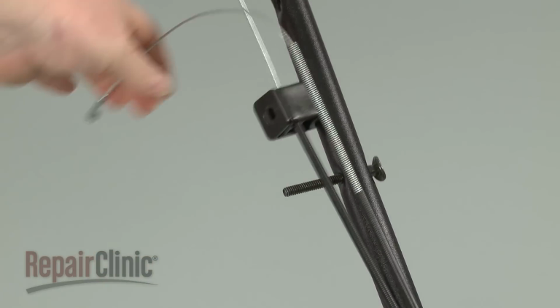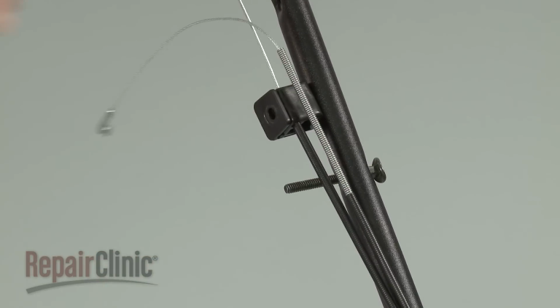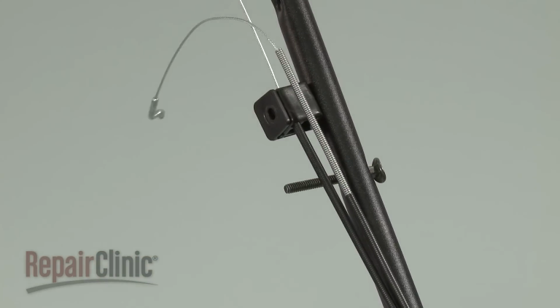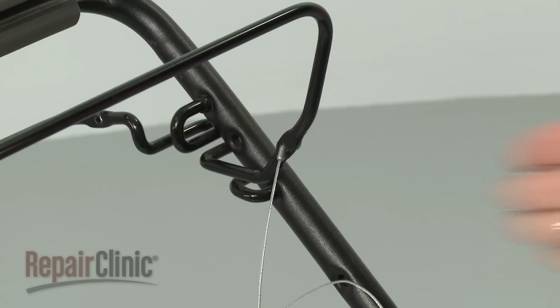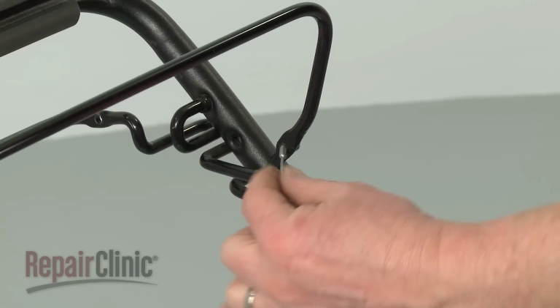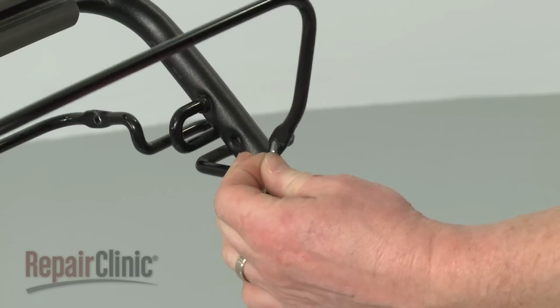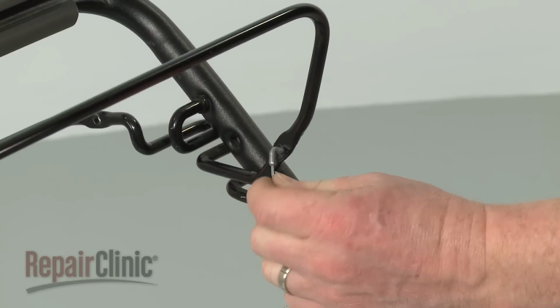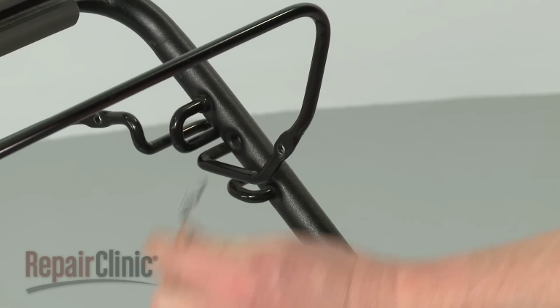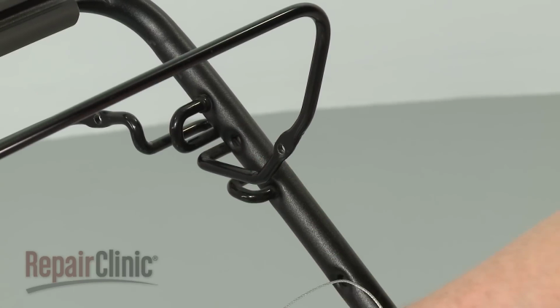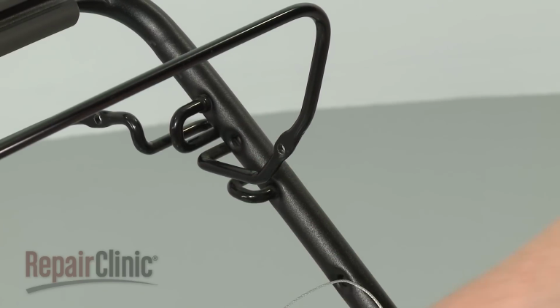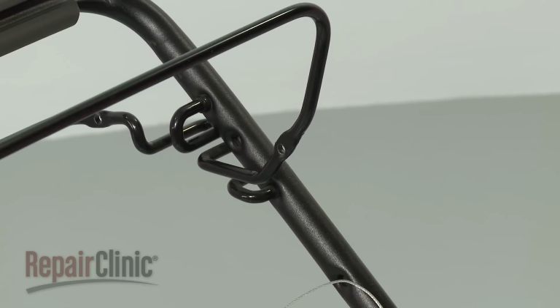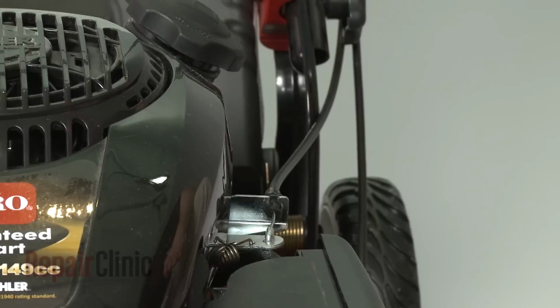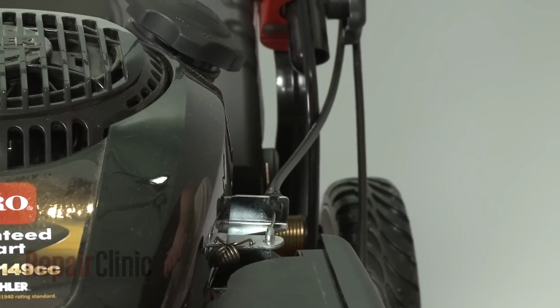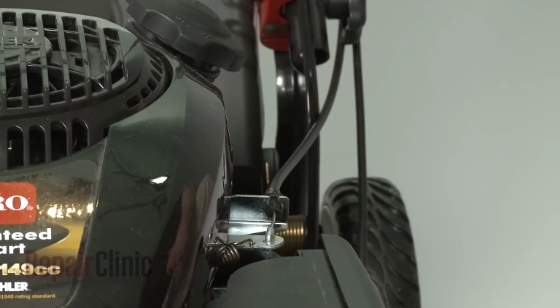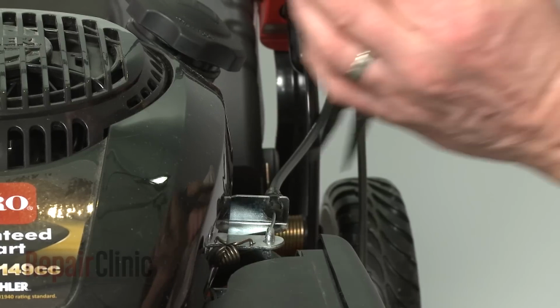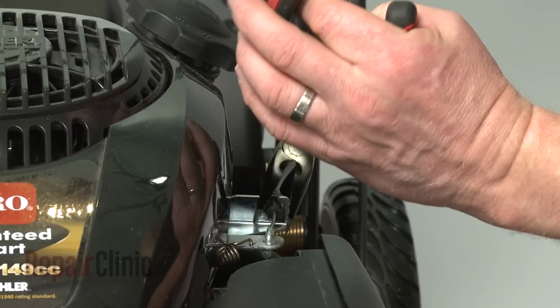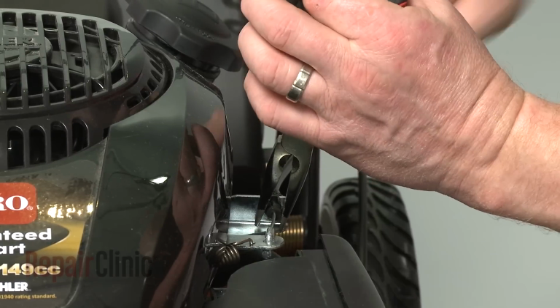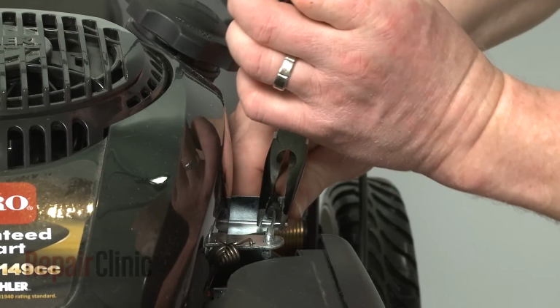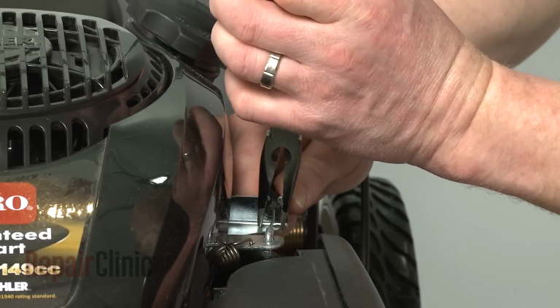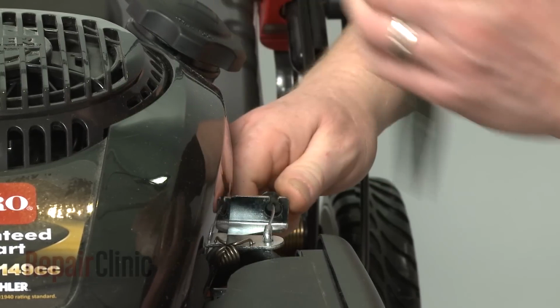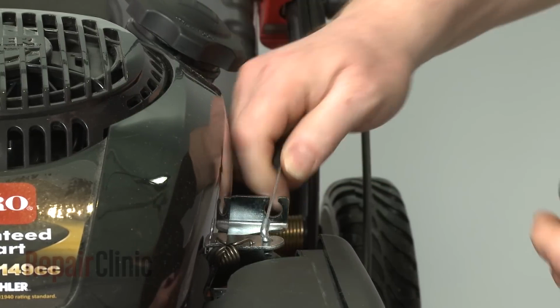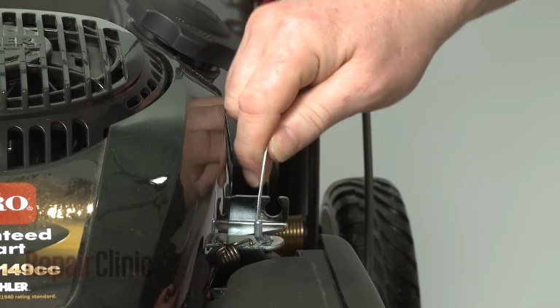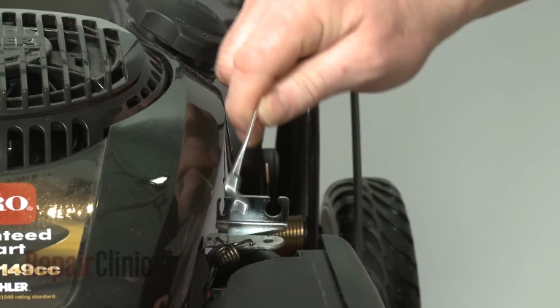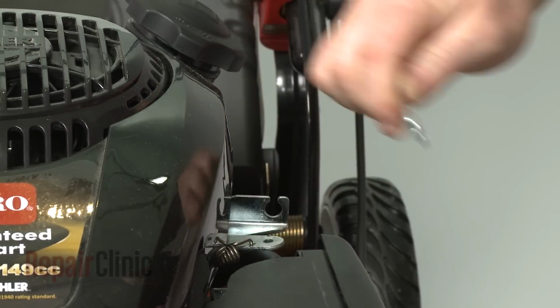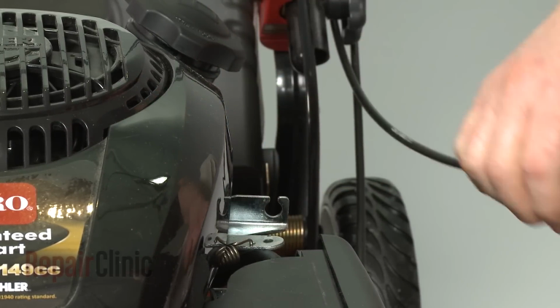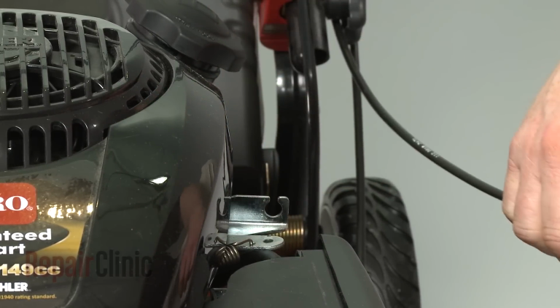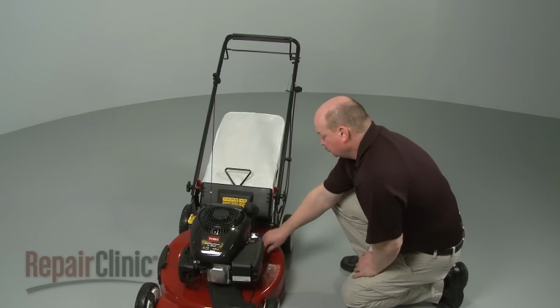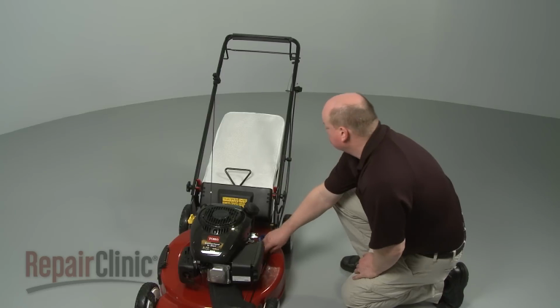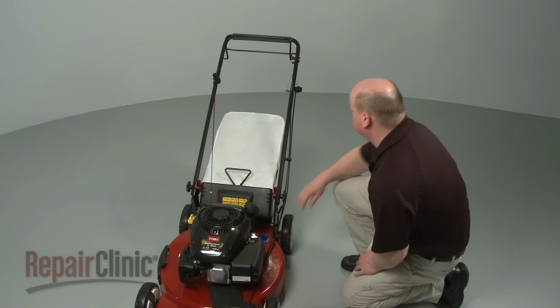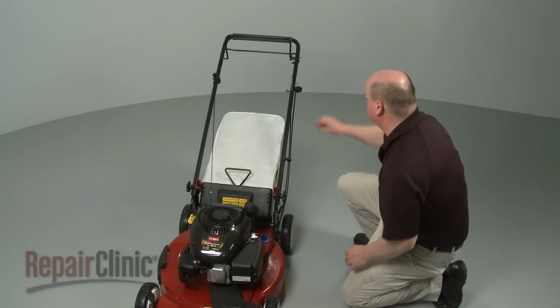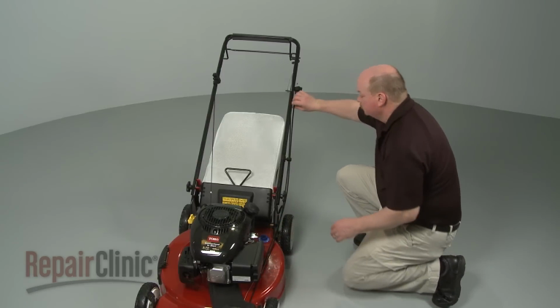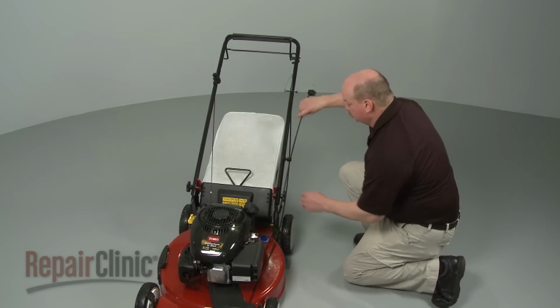Now release the Z-end of the brake cable from the brake bail arm. Depress the tabs to release the old brake cable from the bracket and detach the opposite Z-end from the brake lever. You can now remove the old brake cable.